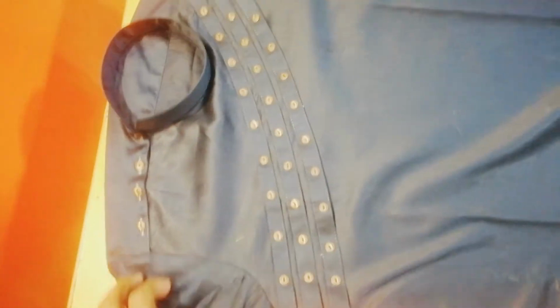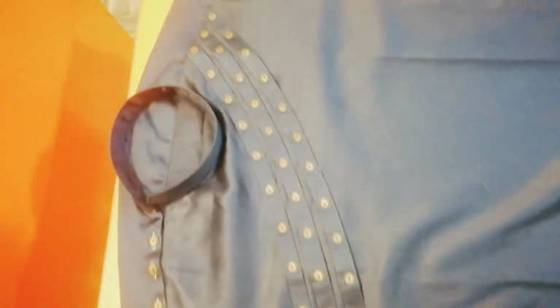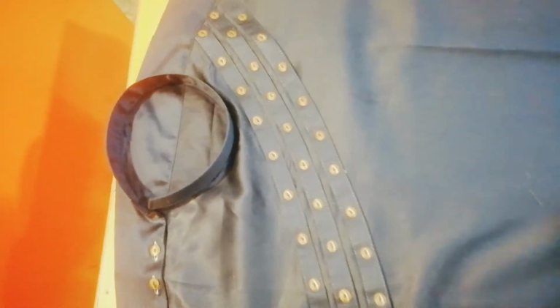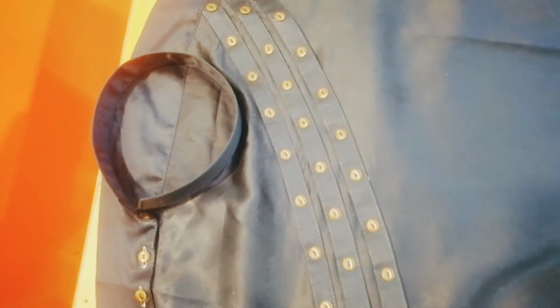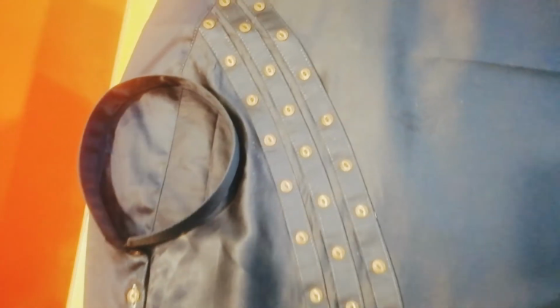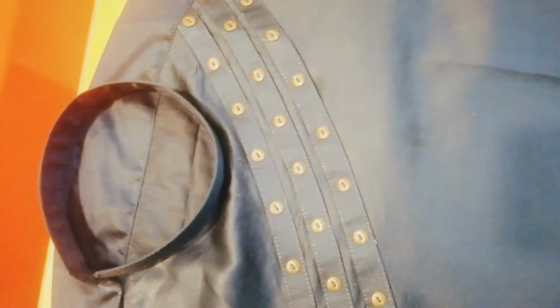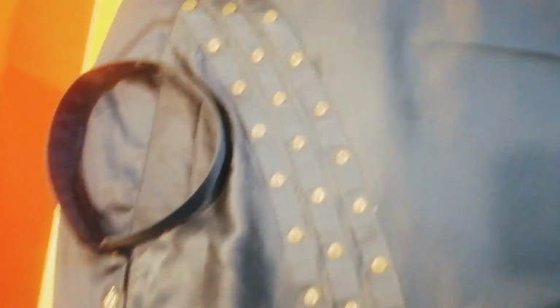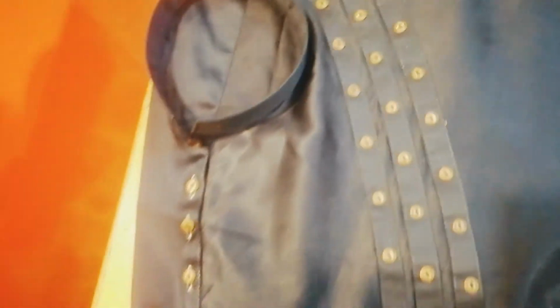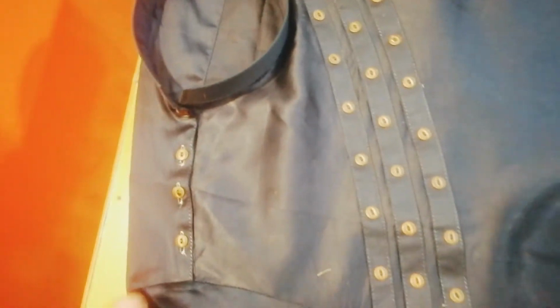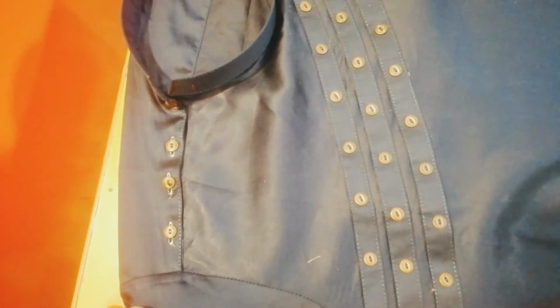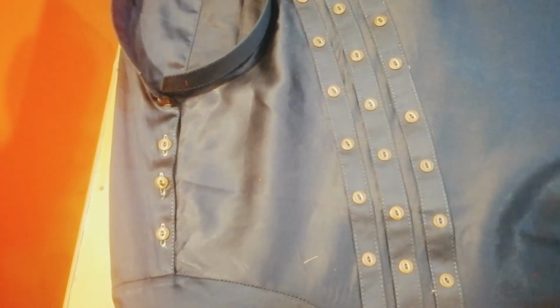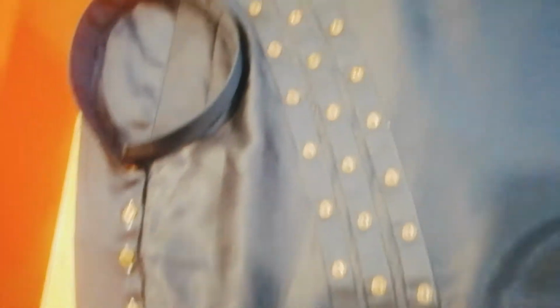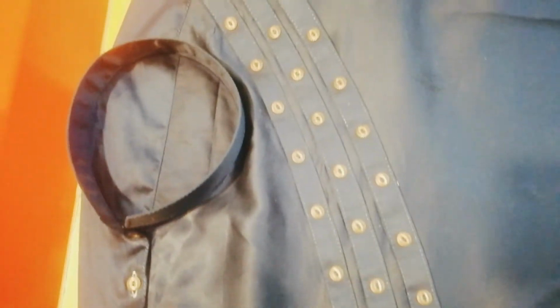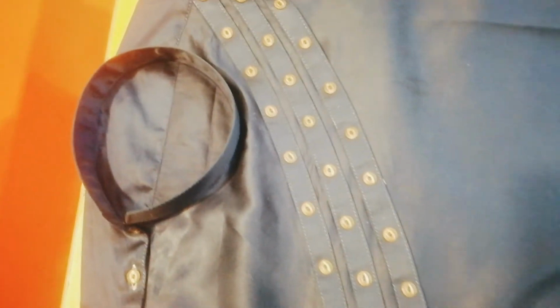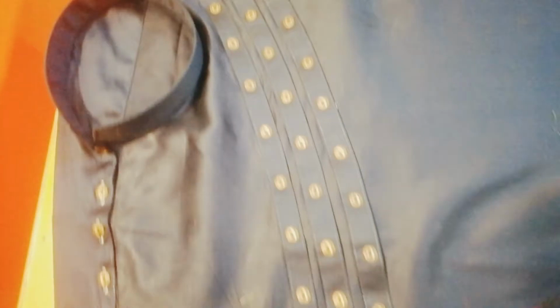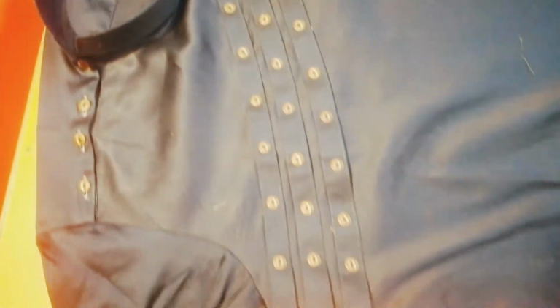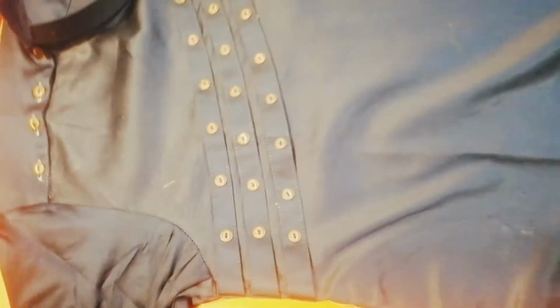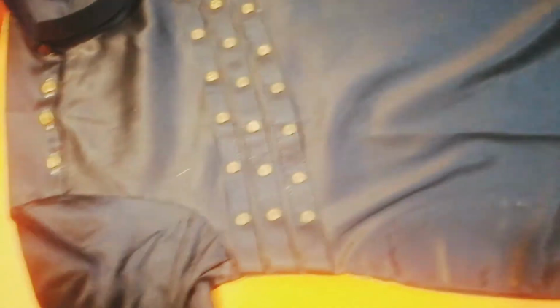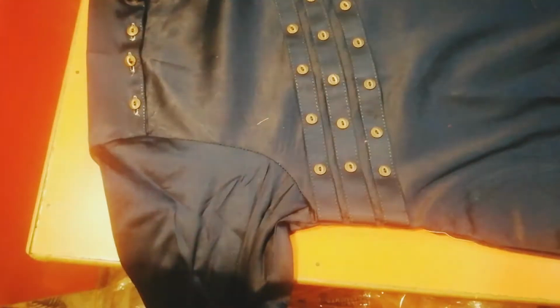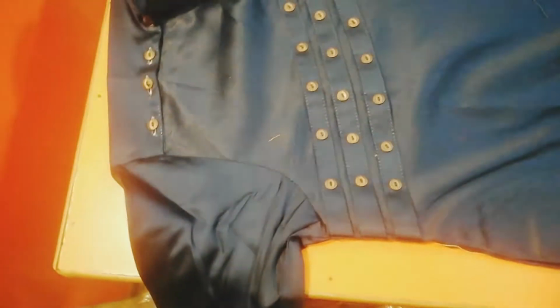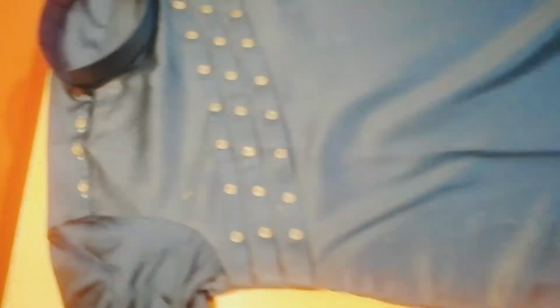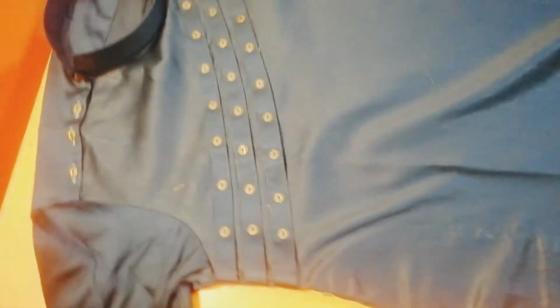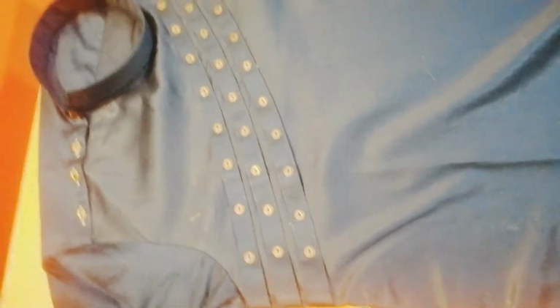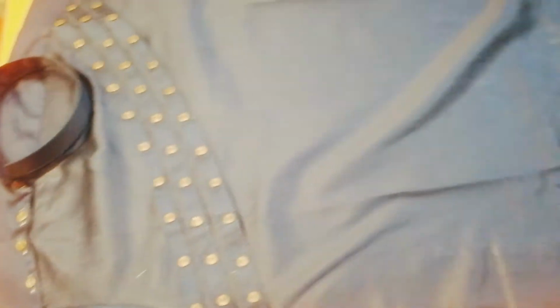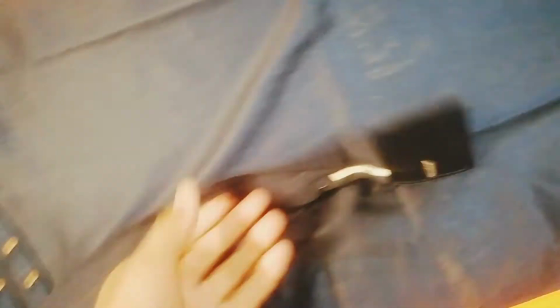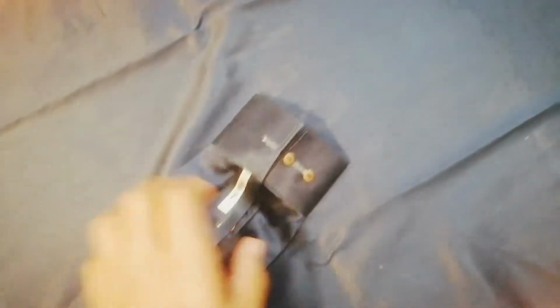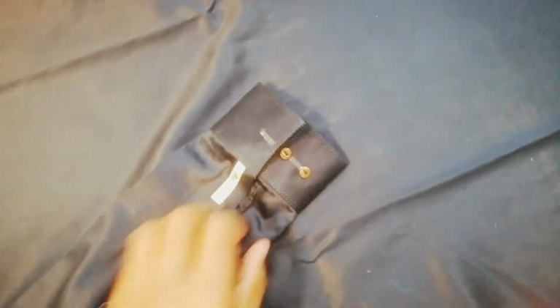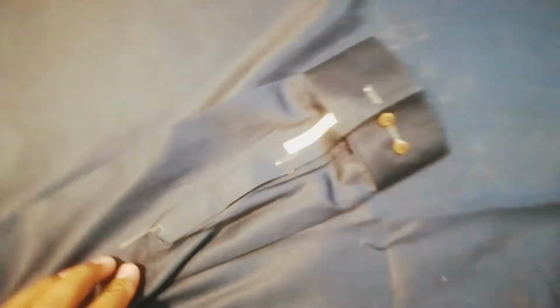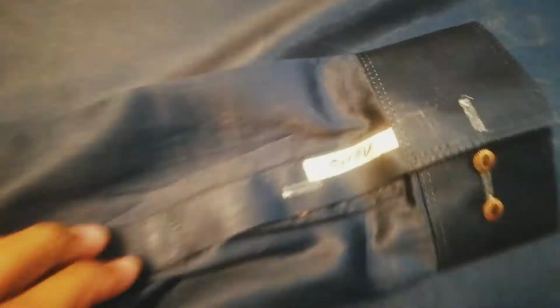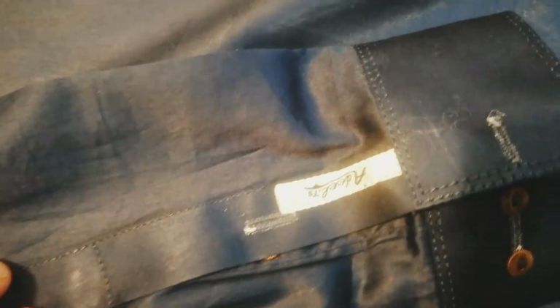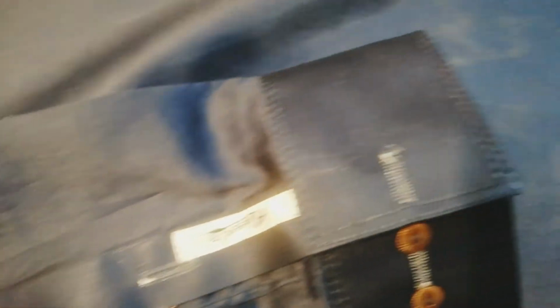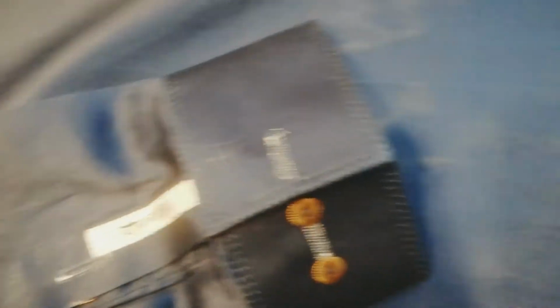We have used a parachute fabric on it. Double slide and CTC. We have added a cuff, and on the cuff we have added a double slide CTC.